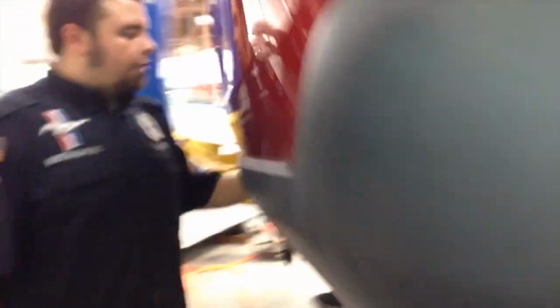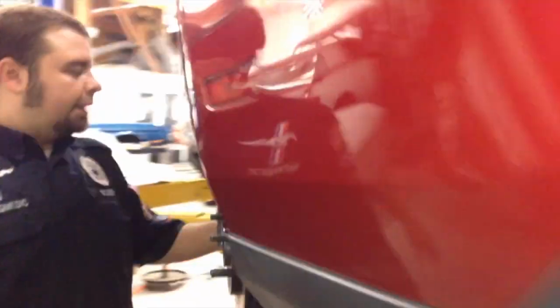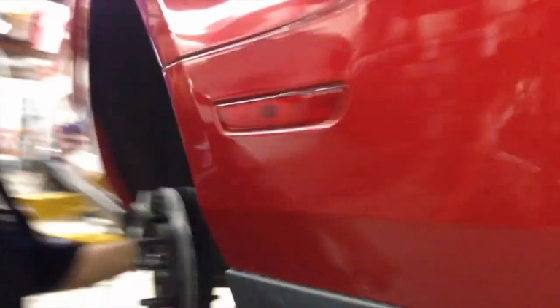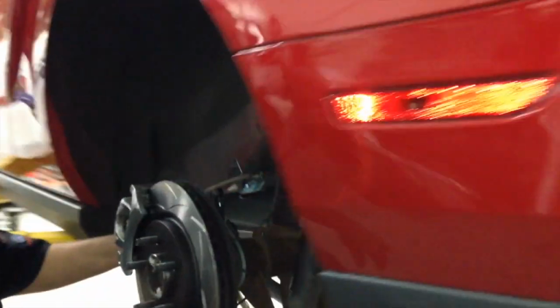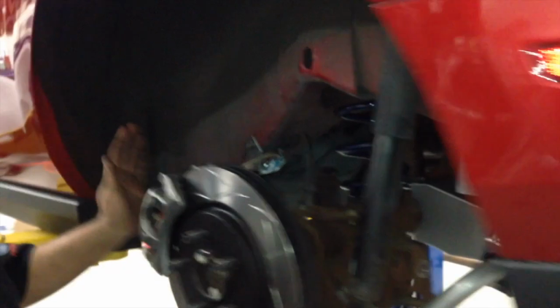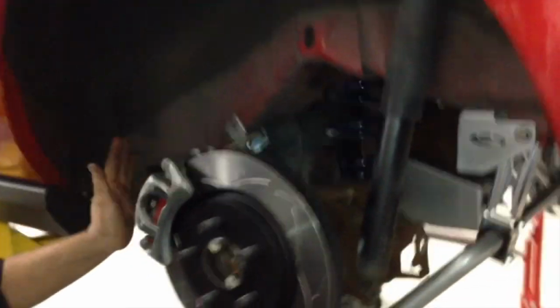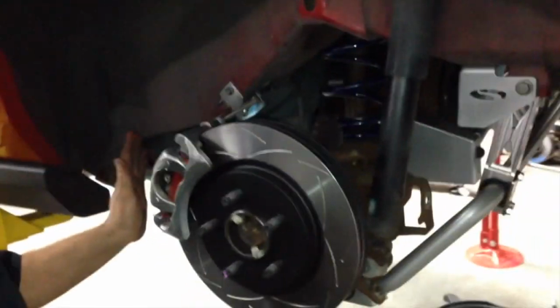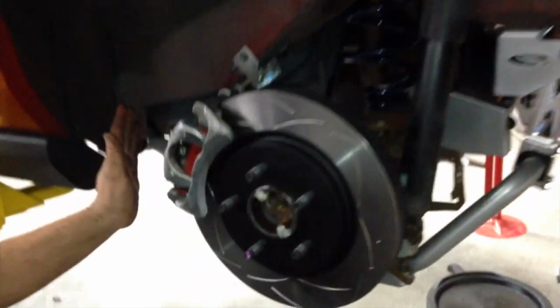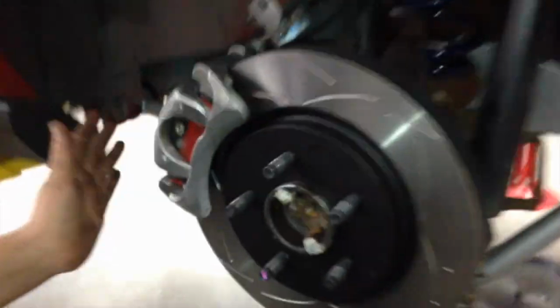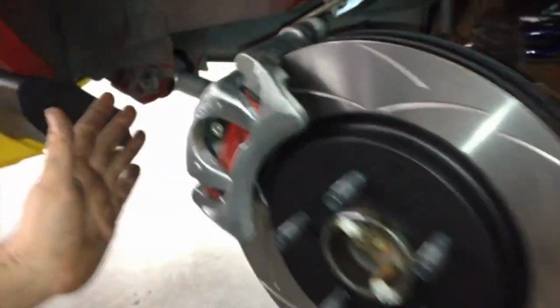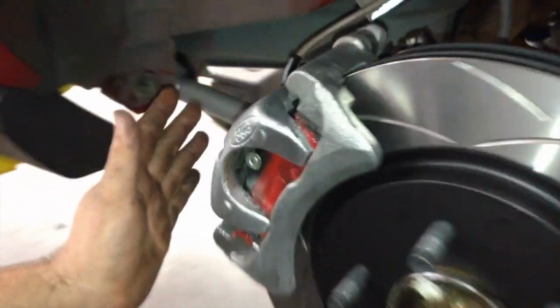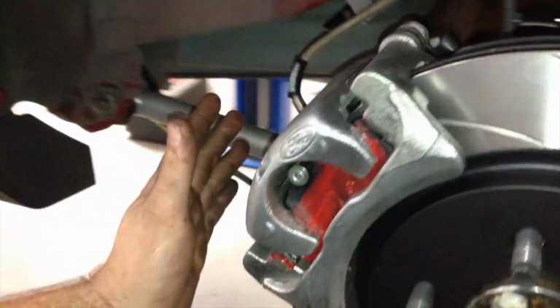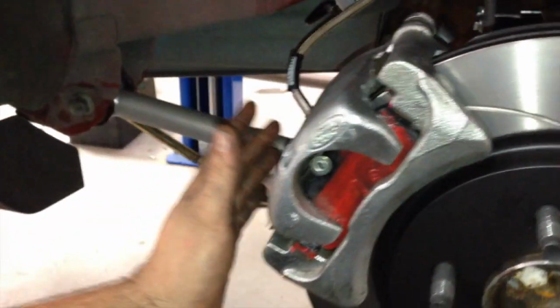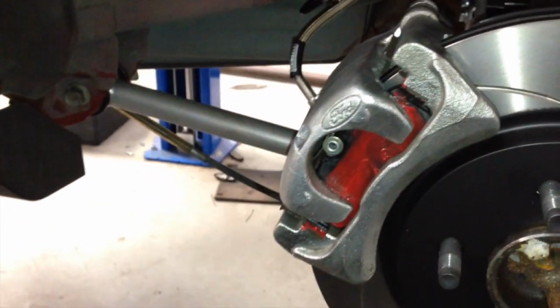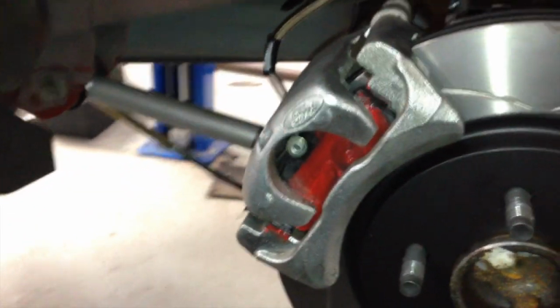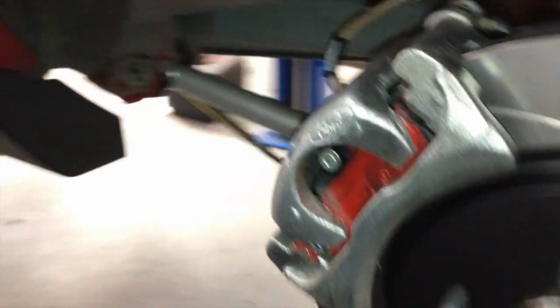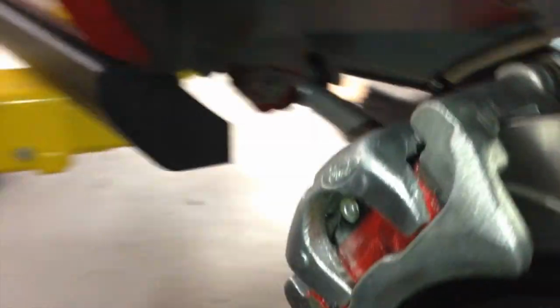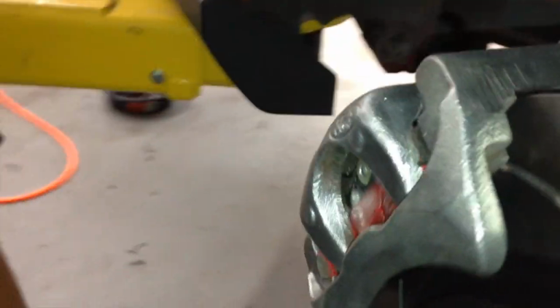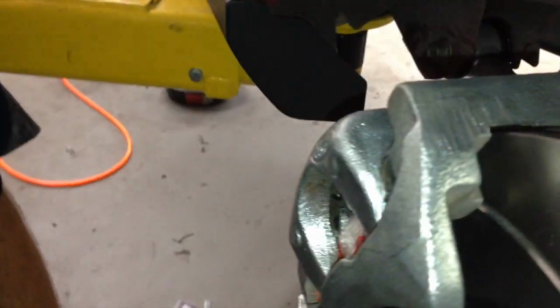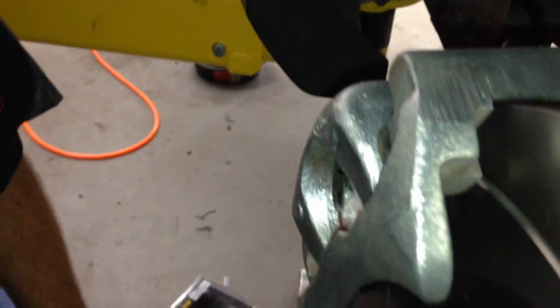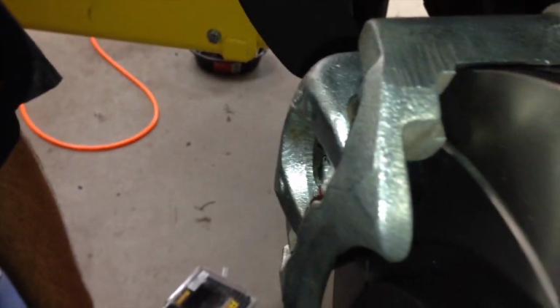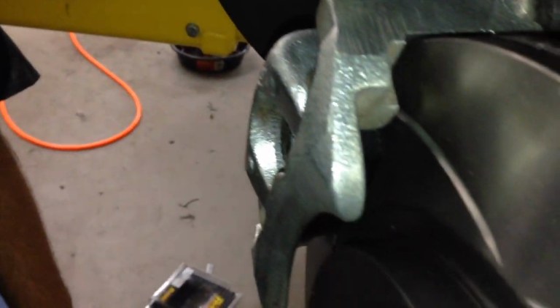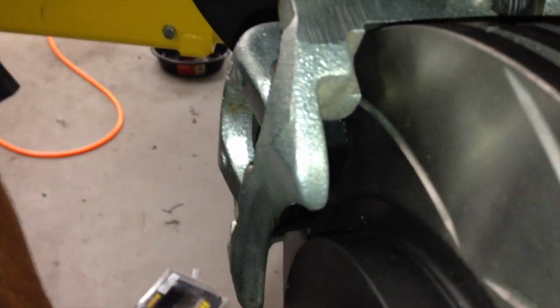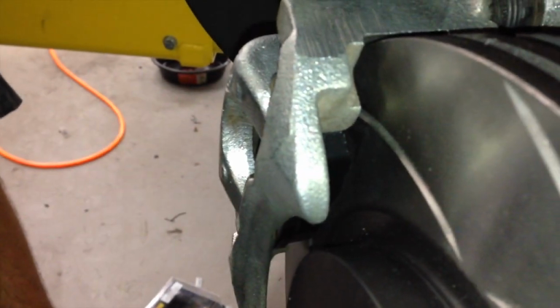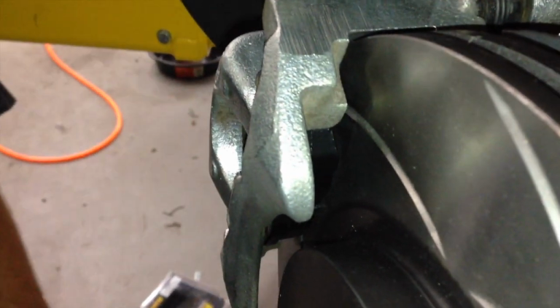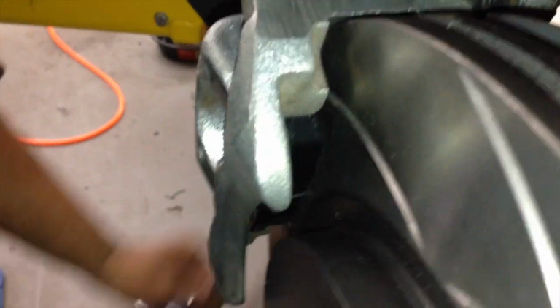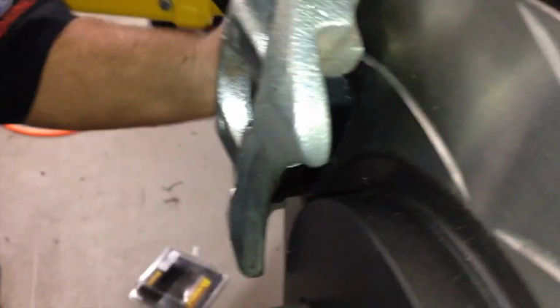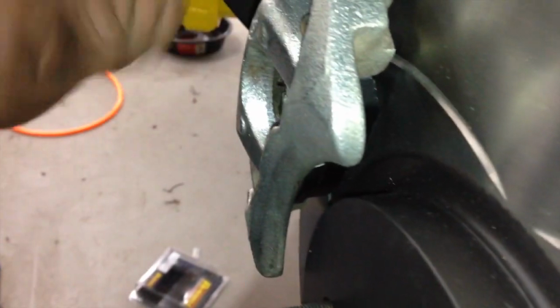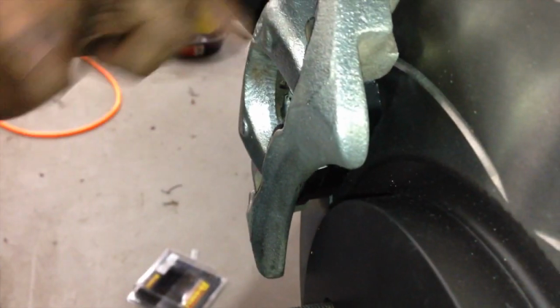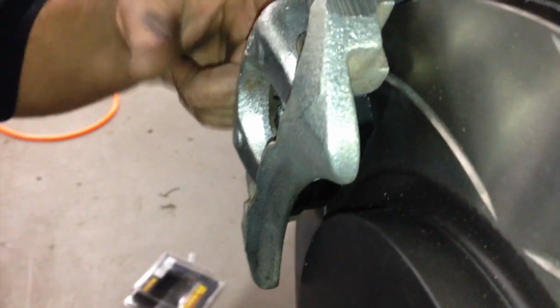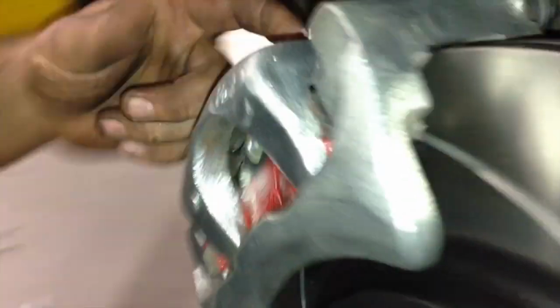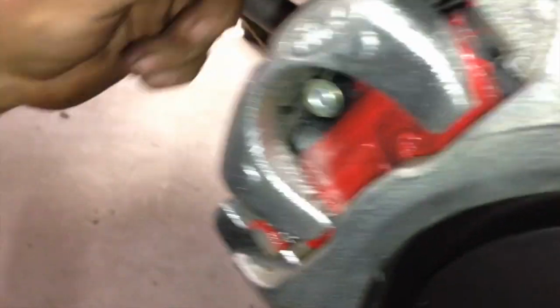Driver's side rear brakes complete, everything's ready to go. There's those new Hawk pads. The new Hawk pads are in there.